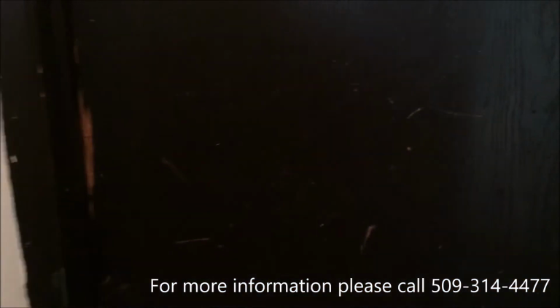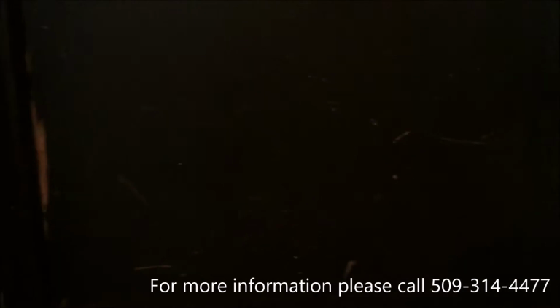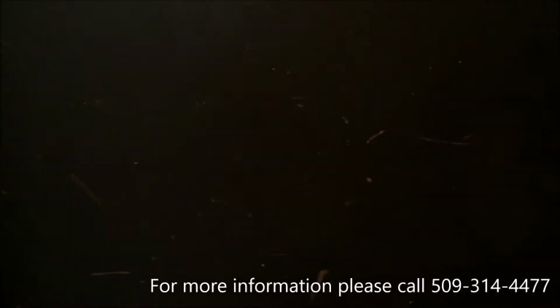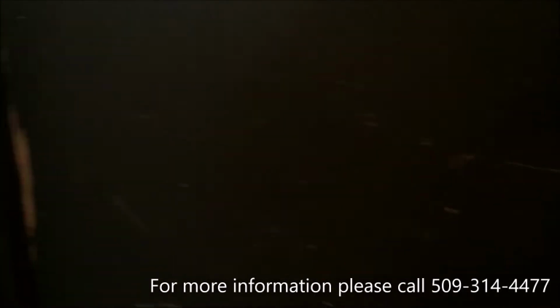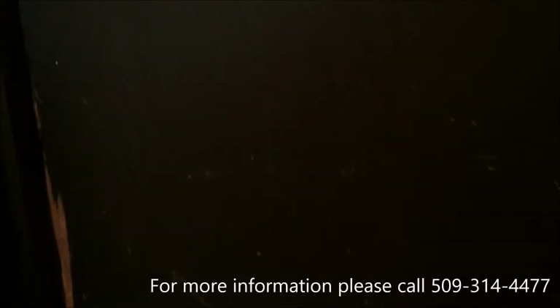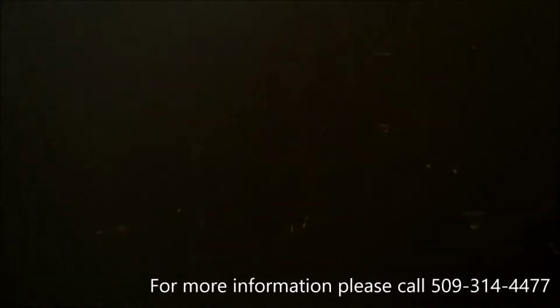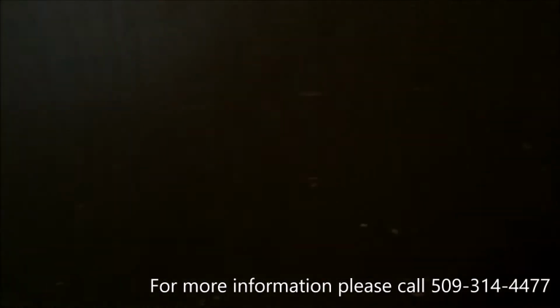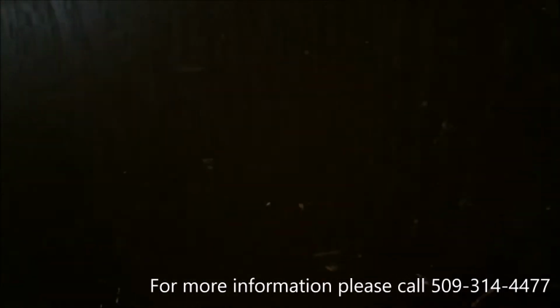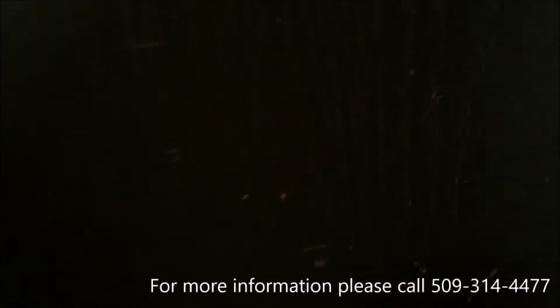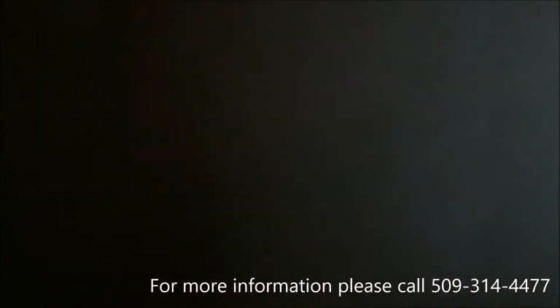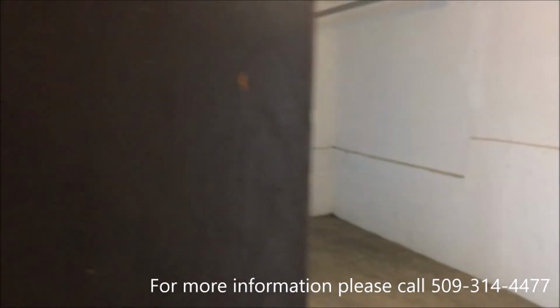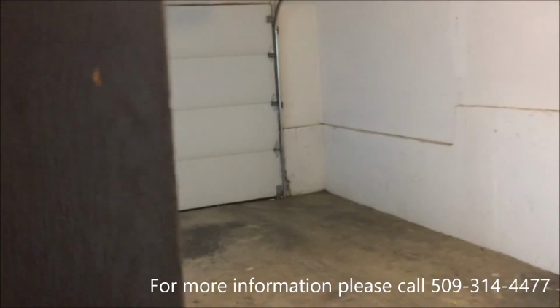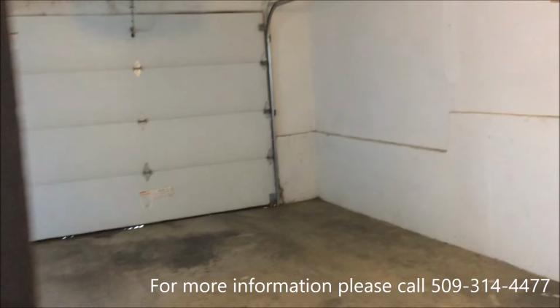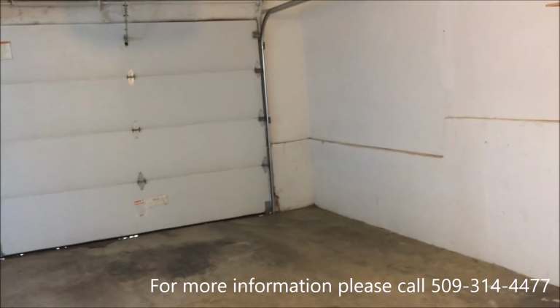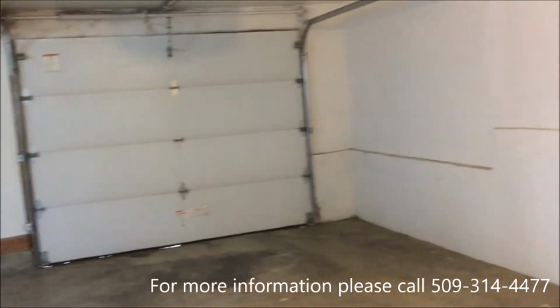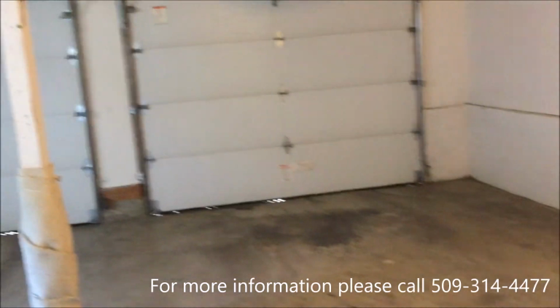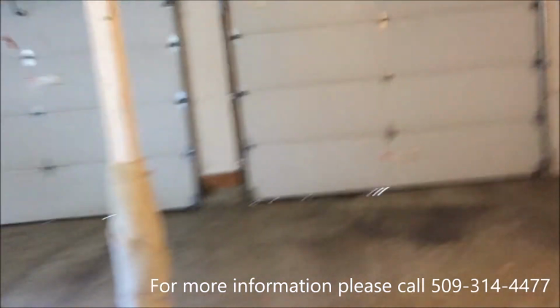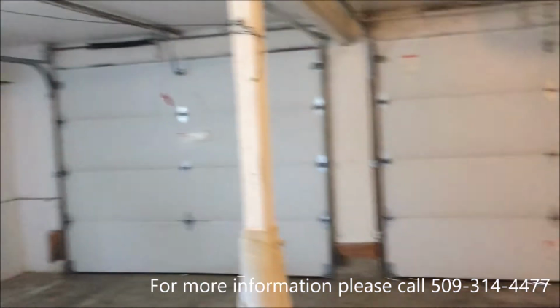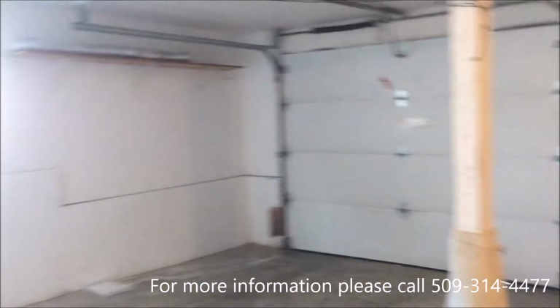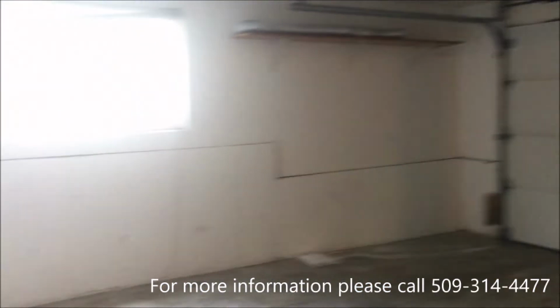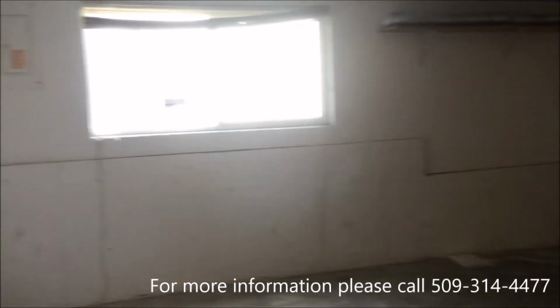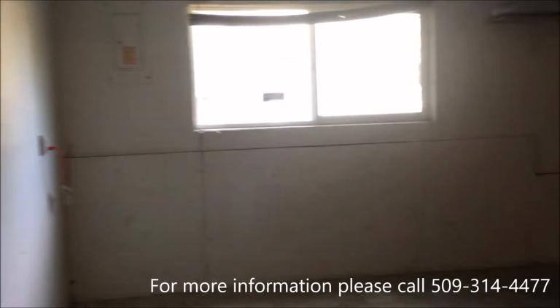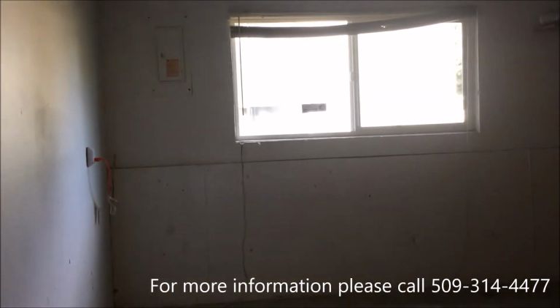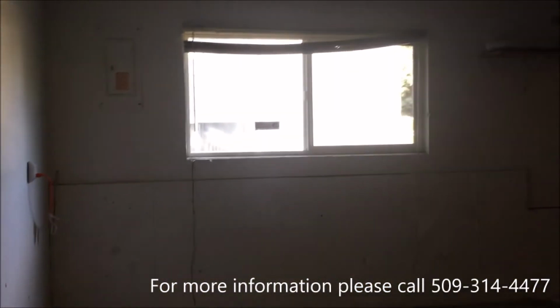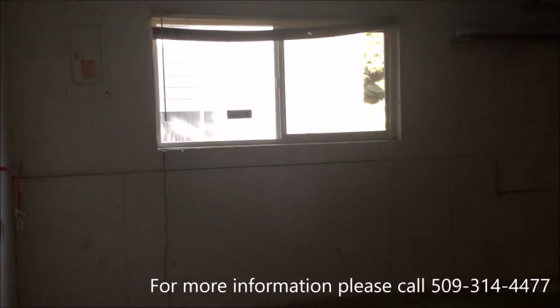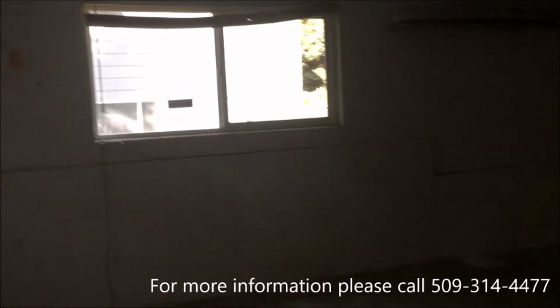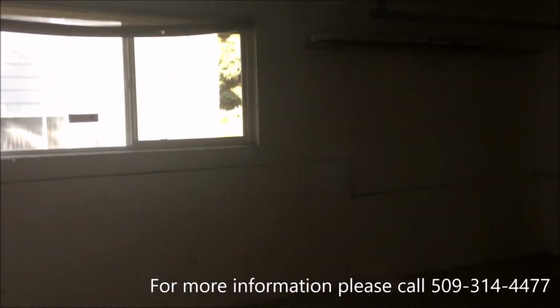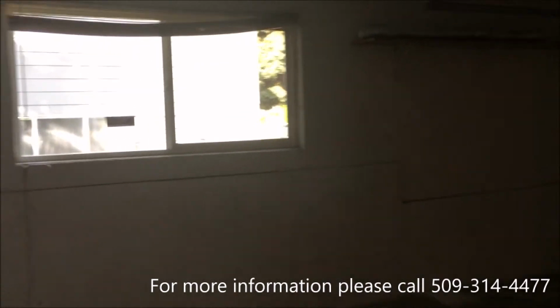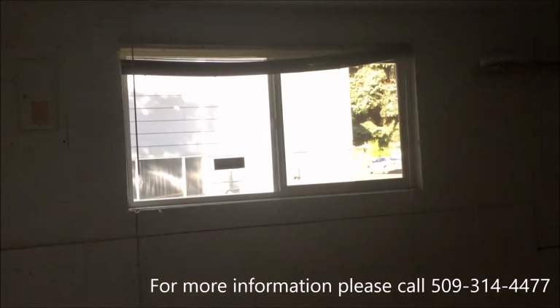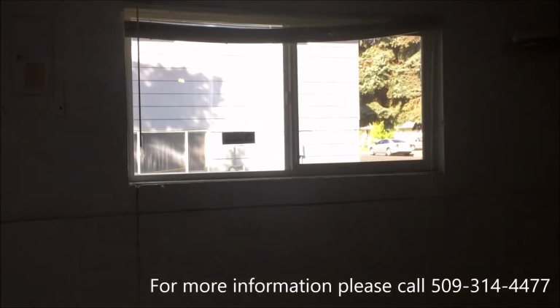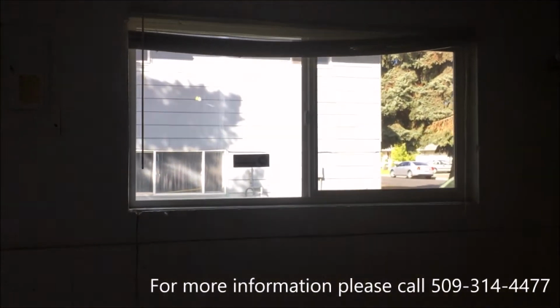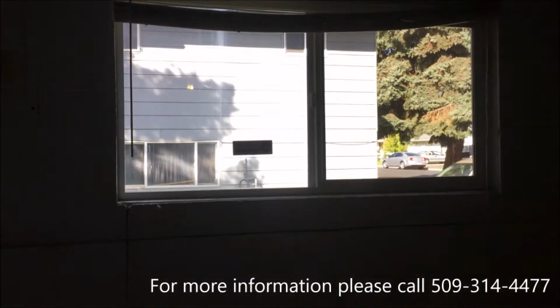Now this door here, straight ahead, is the door that leads us into the car garage. We also have a big window here.